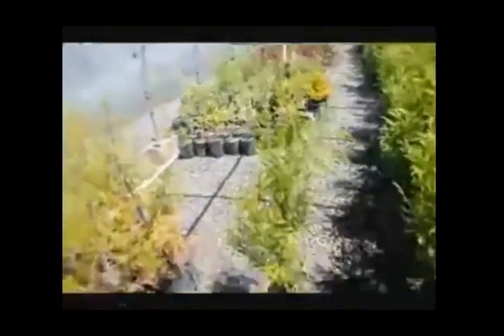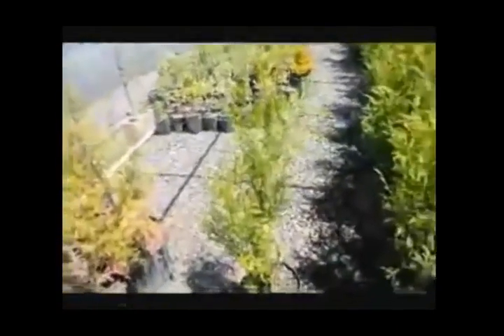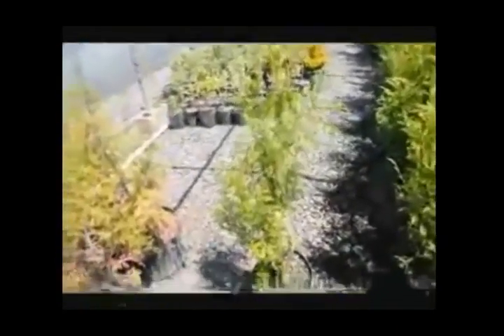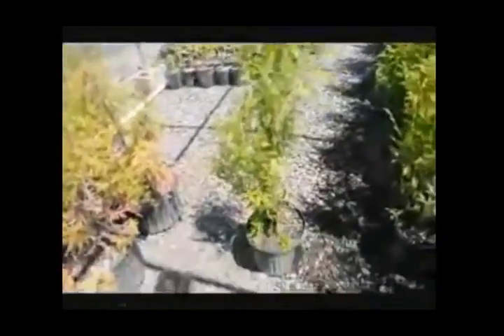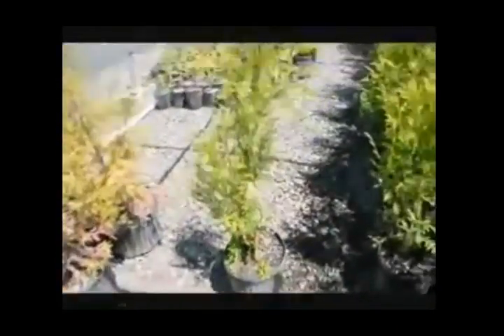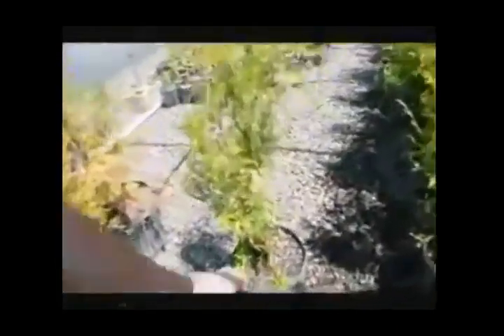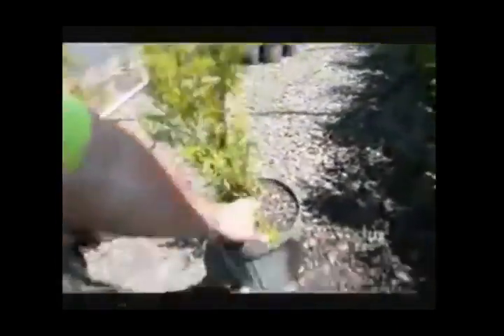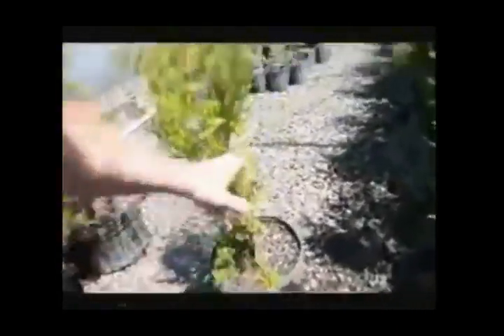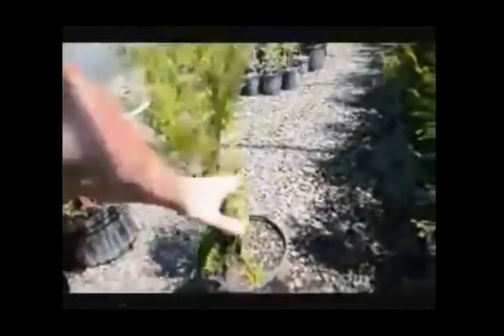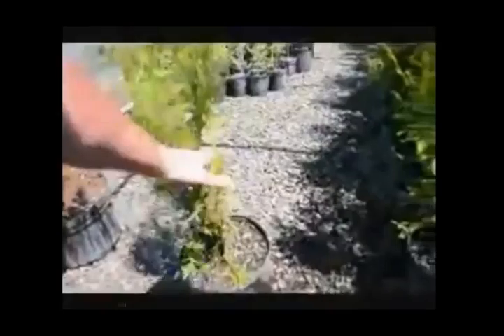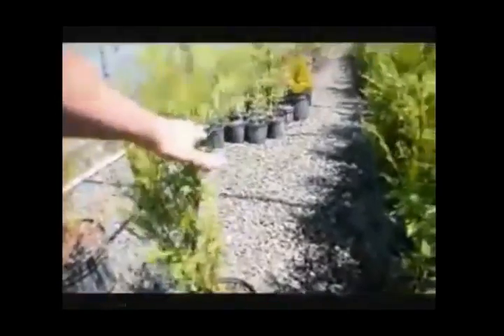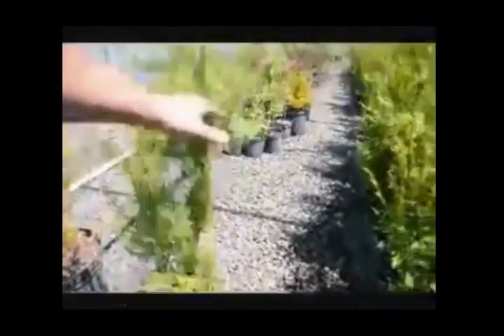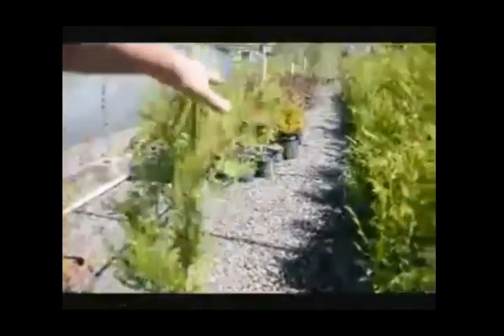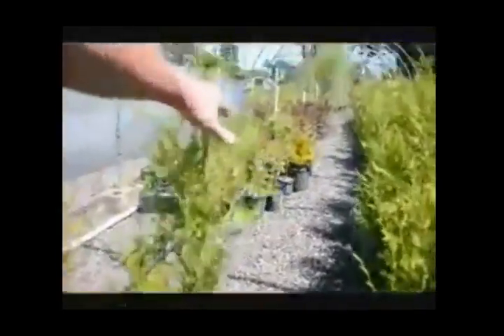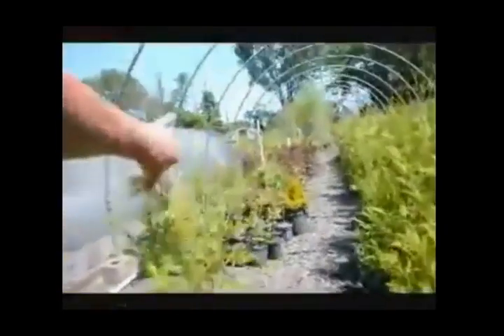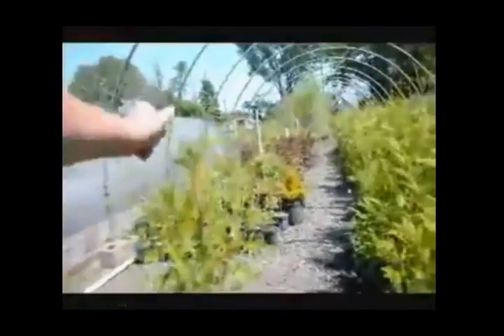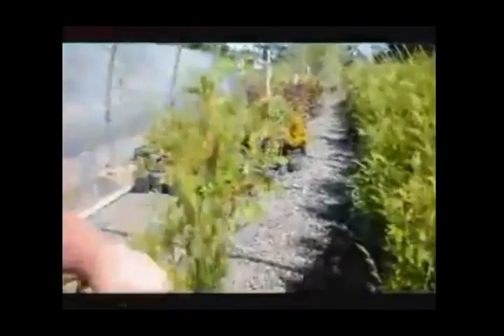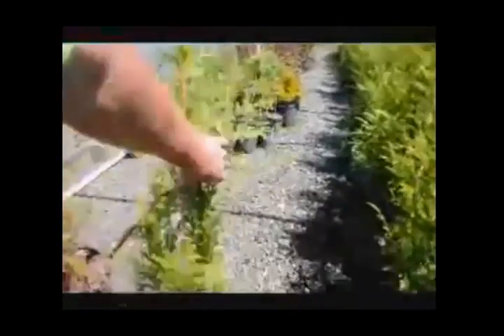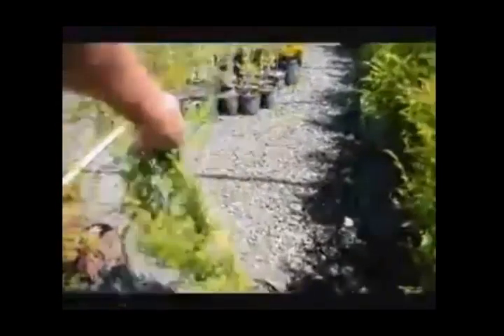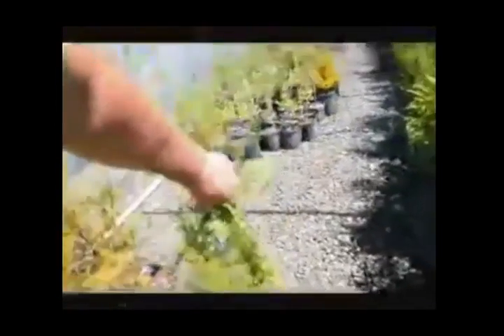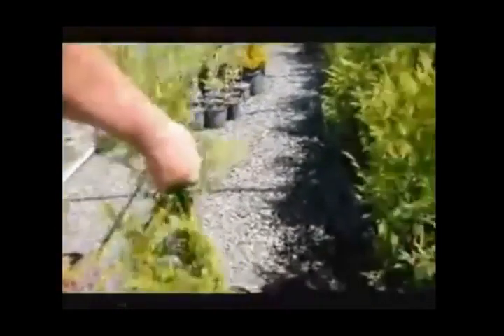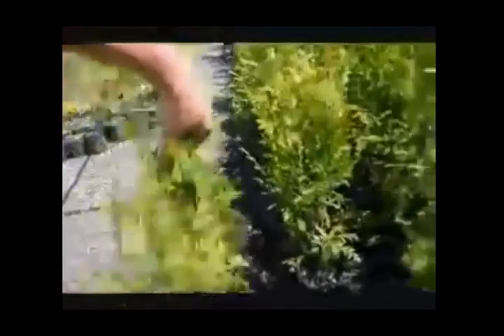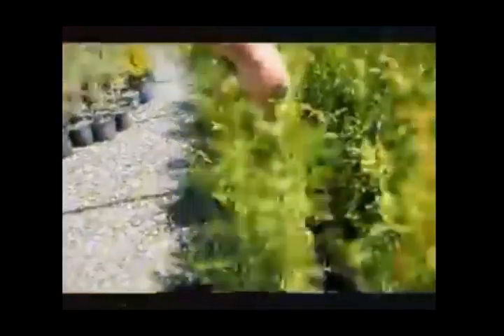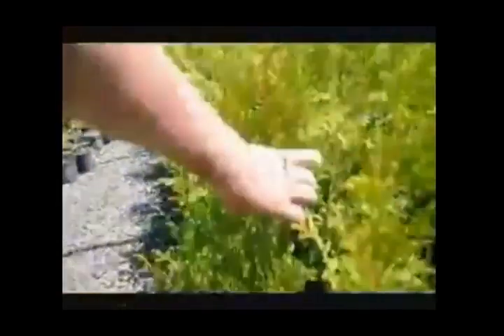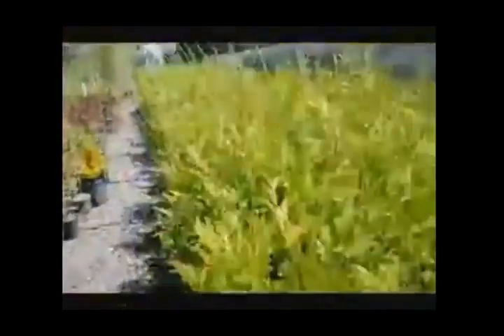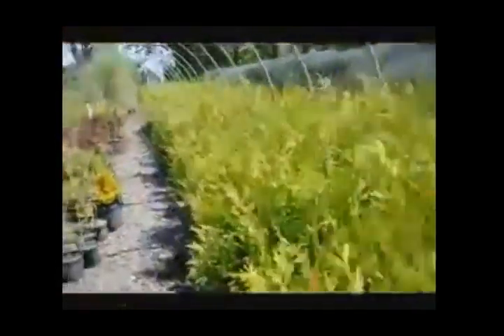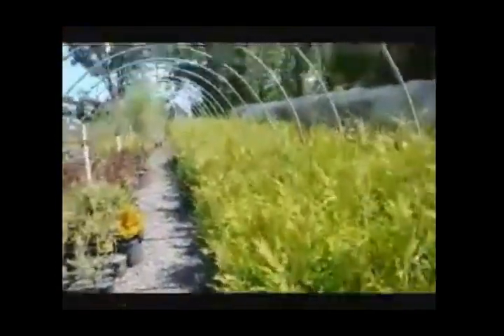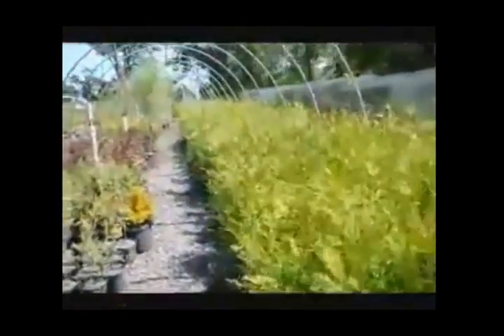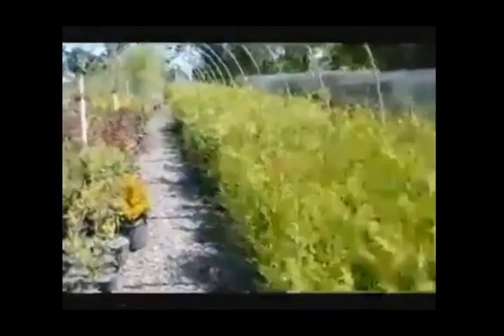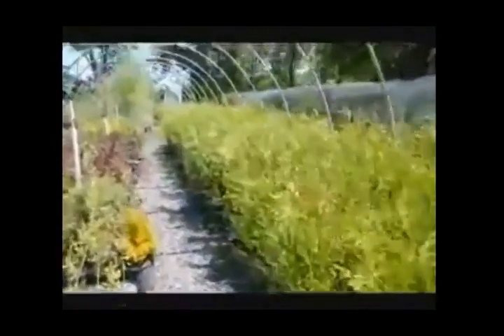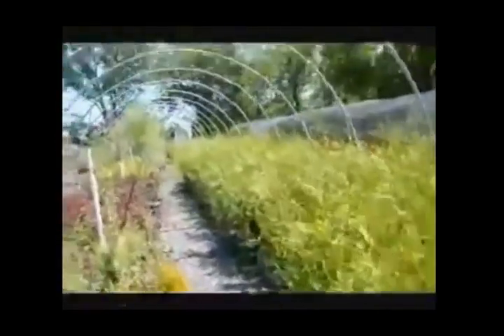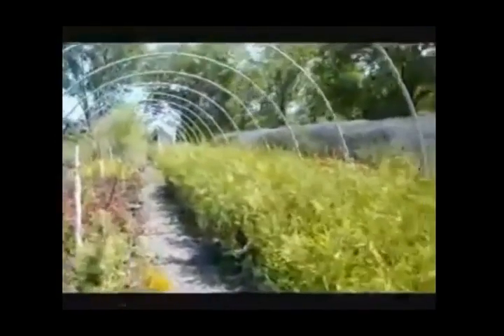We call them two to three-foot because when we're measuring them — one, two, three — we don't count this little bit of a tip. So we call that a two to three-foot plant. As you can see, we have about a couple hundred in here.